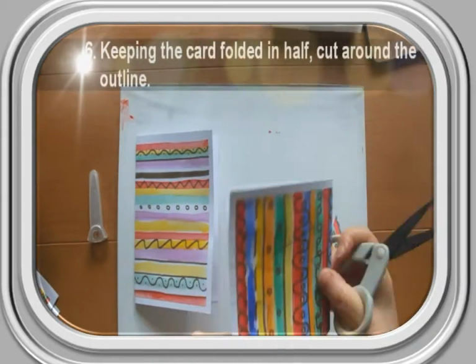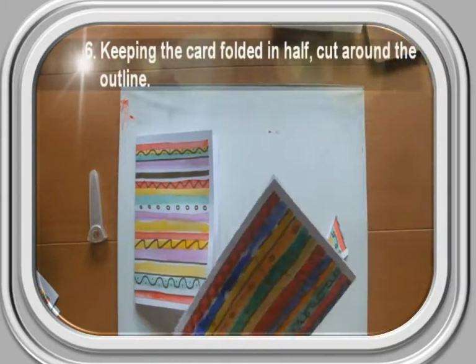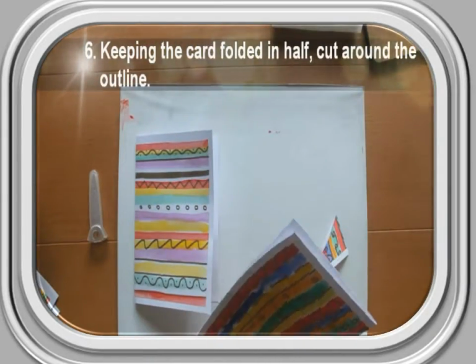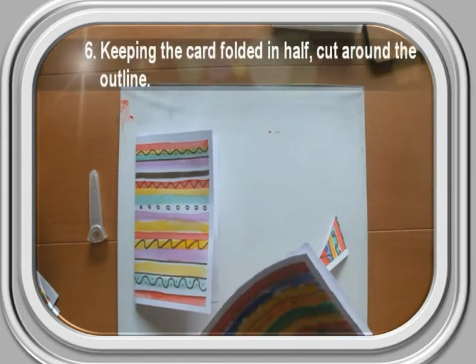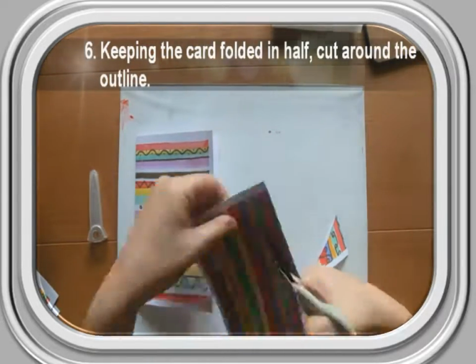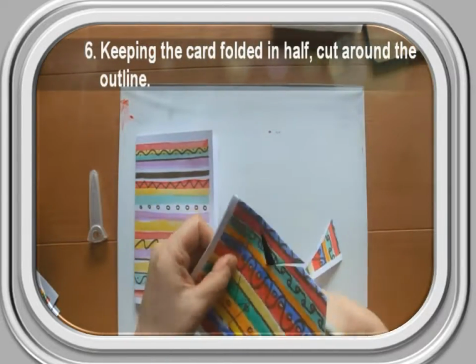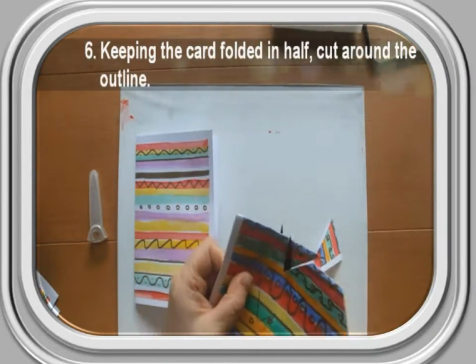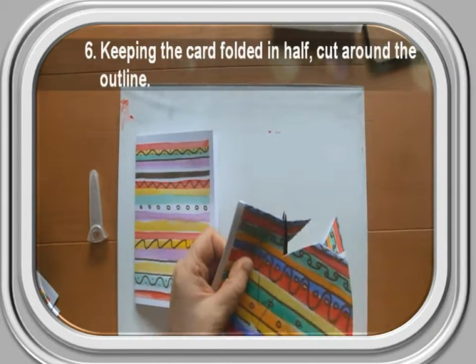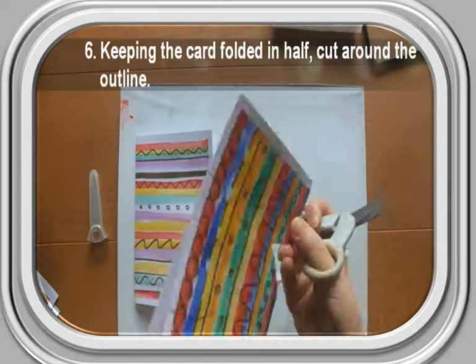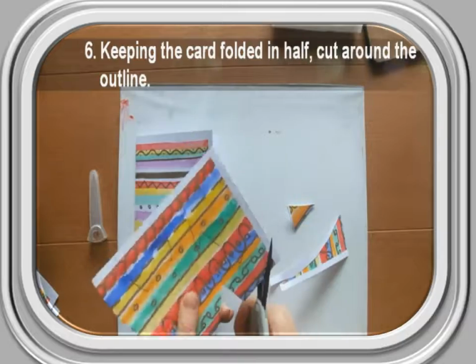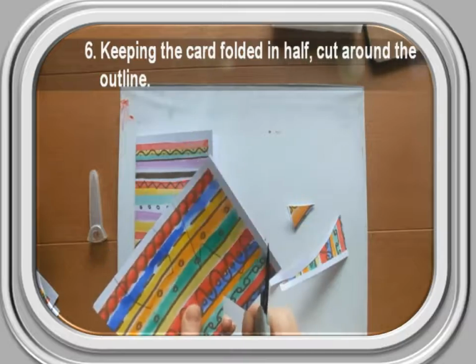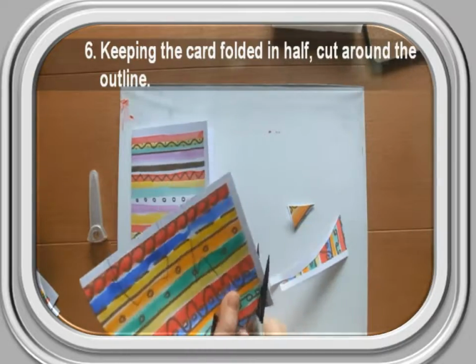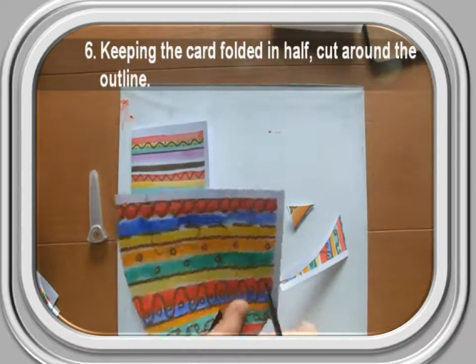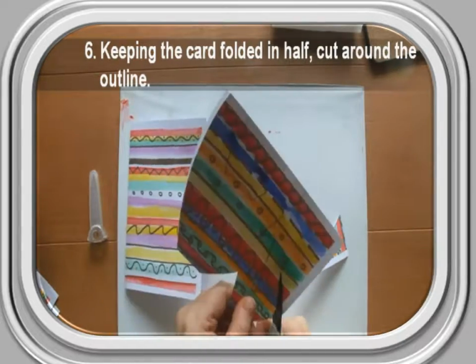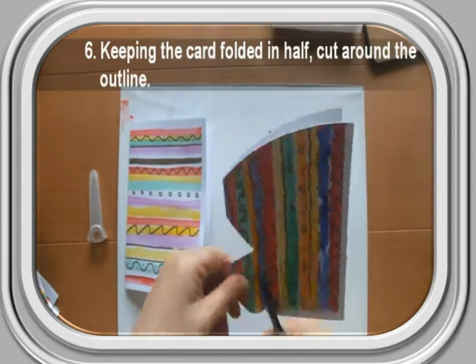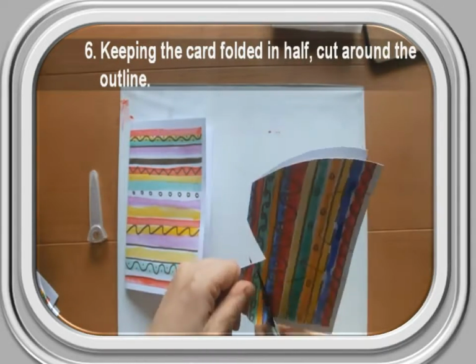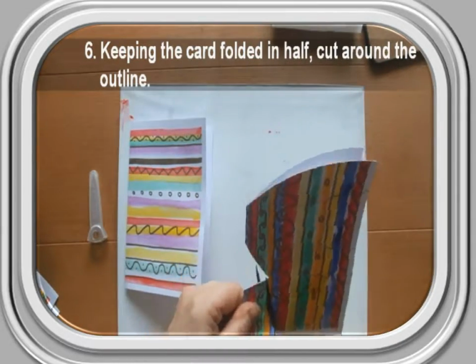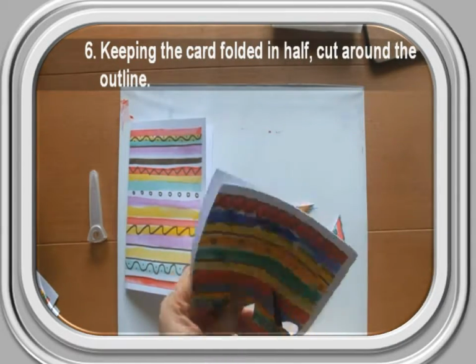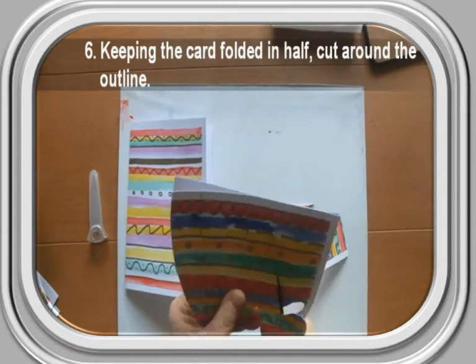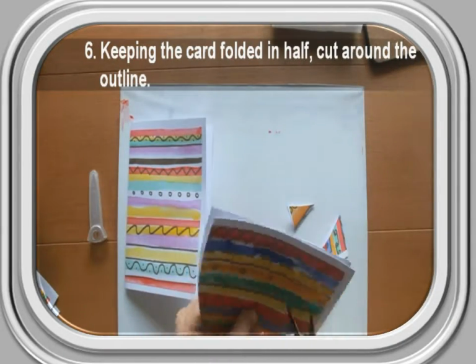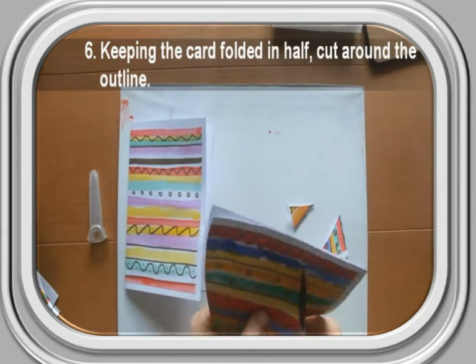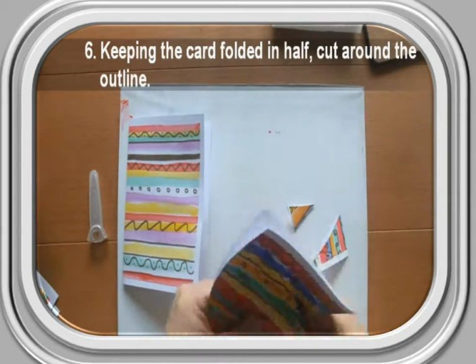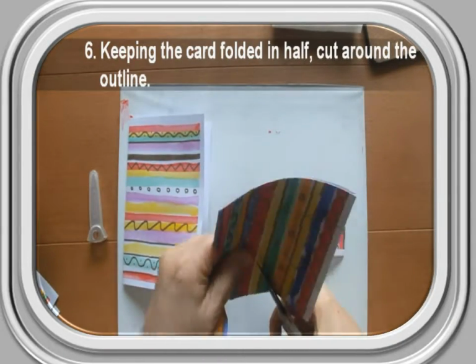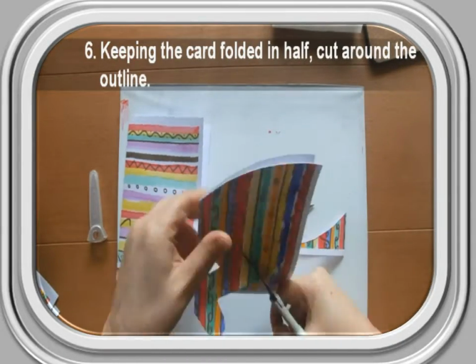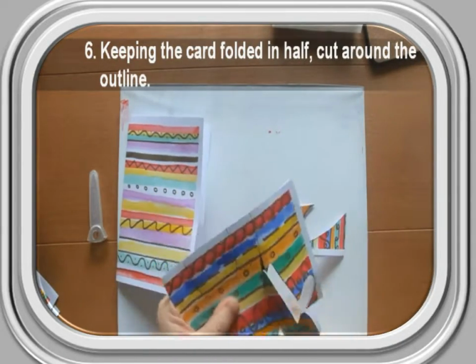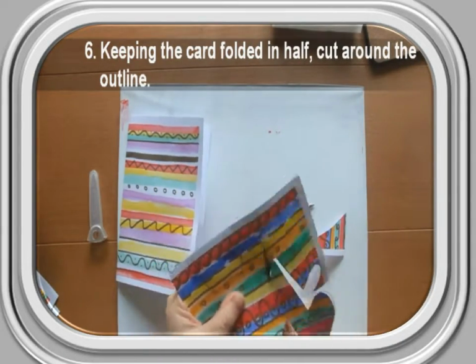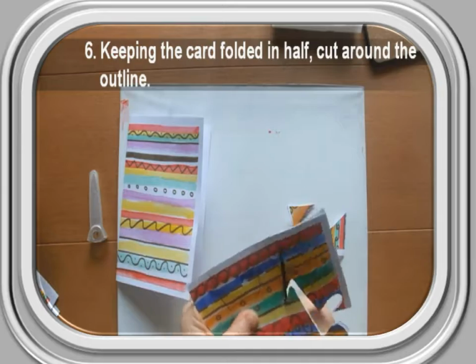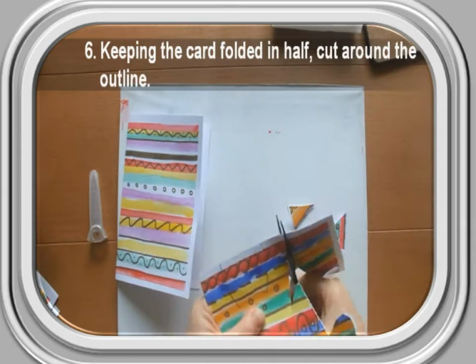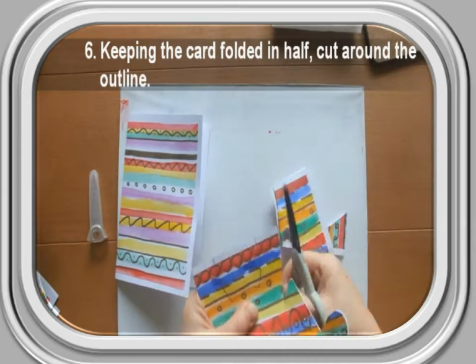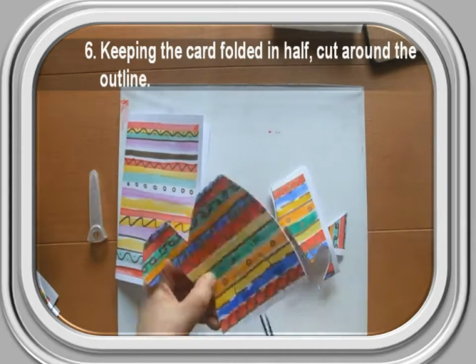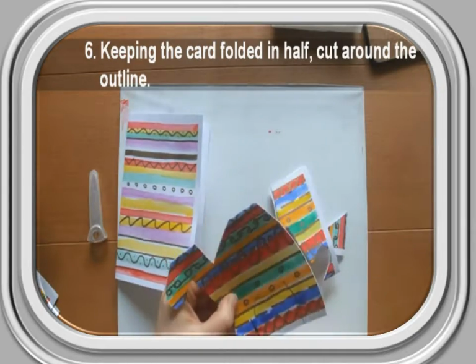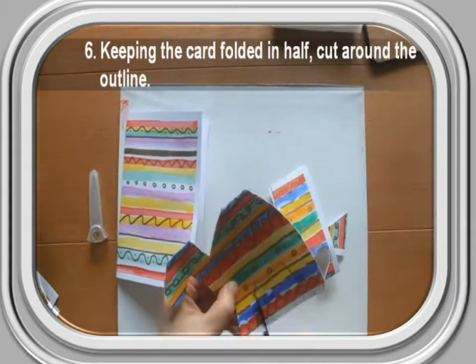Step 6: Keeping the card folded in half, cut around the outline. Remember, do not cut along the folded edge of the card.